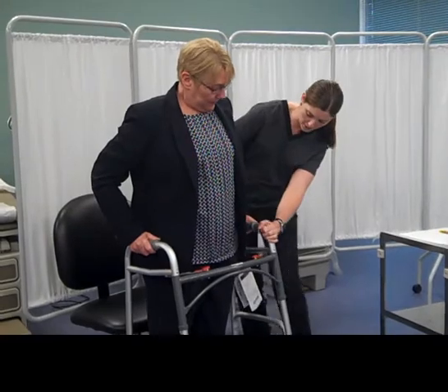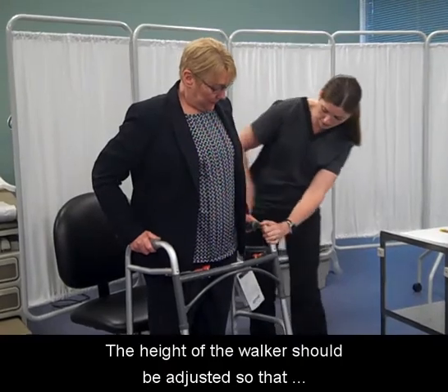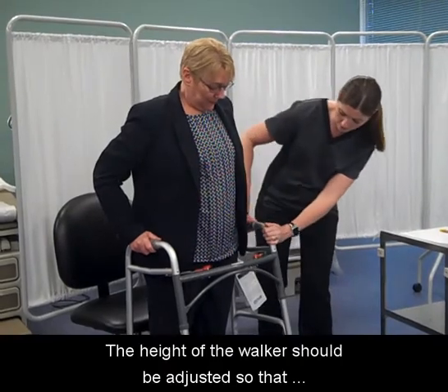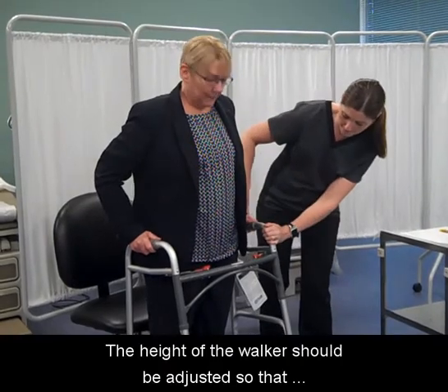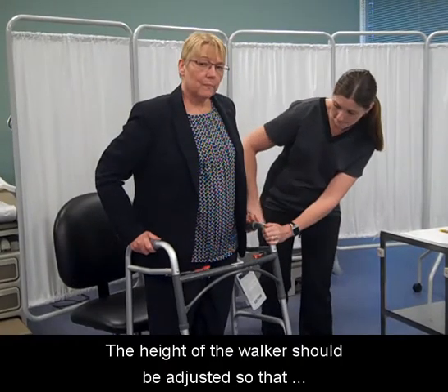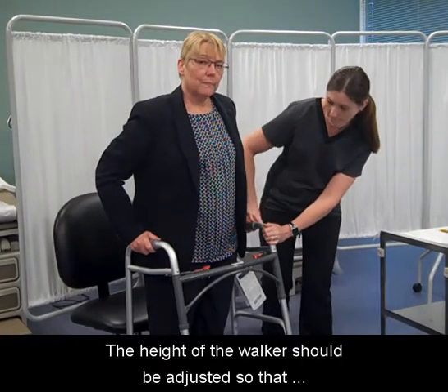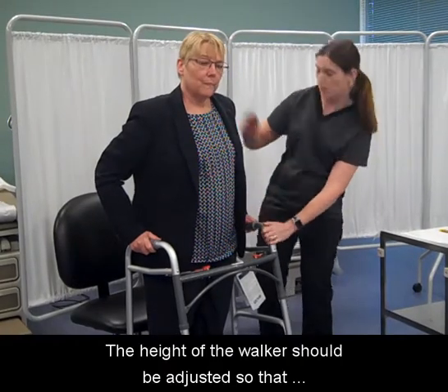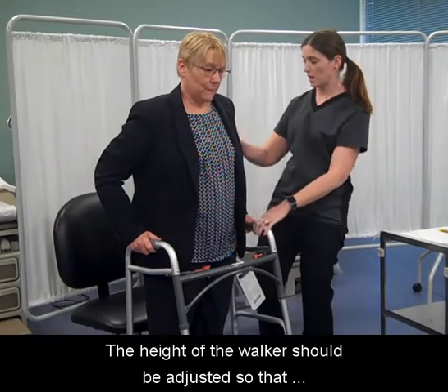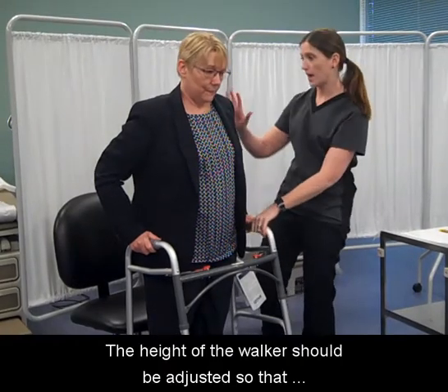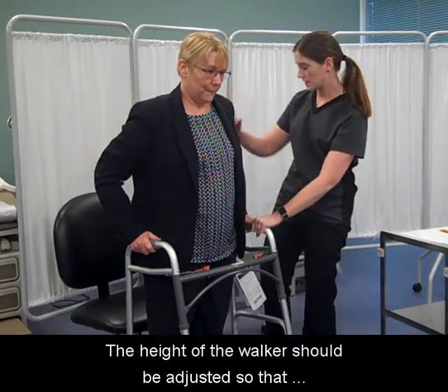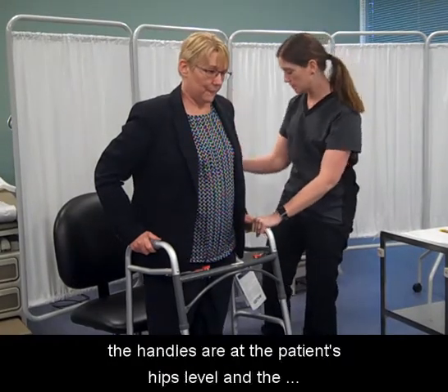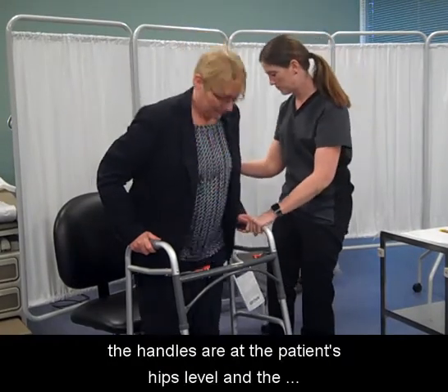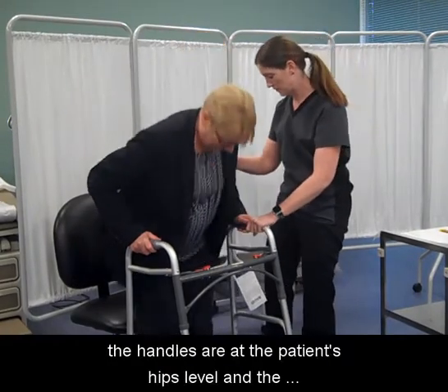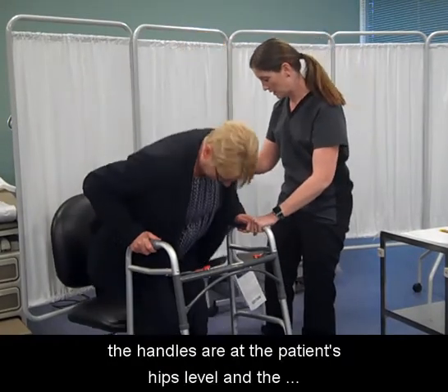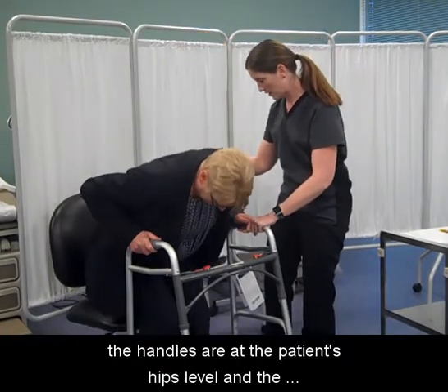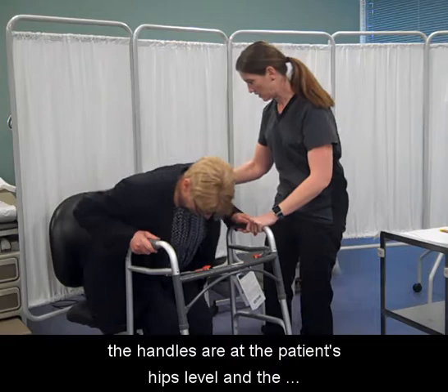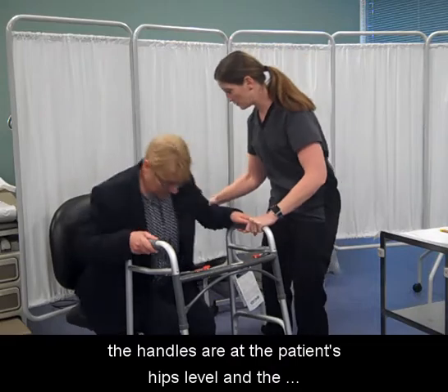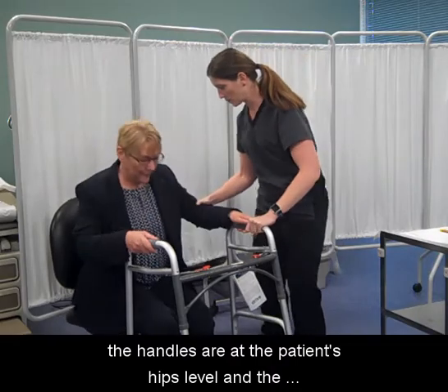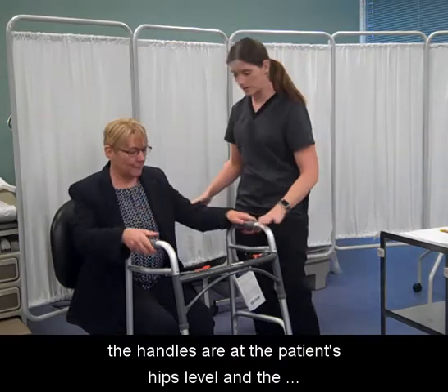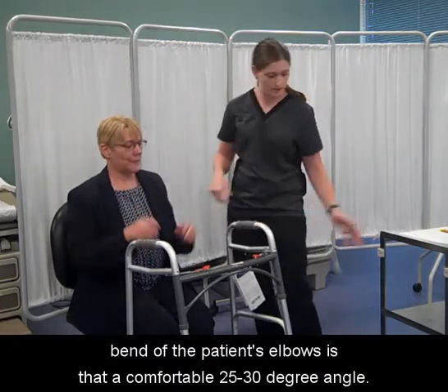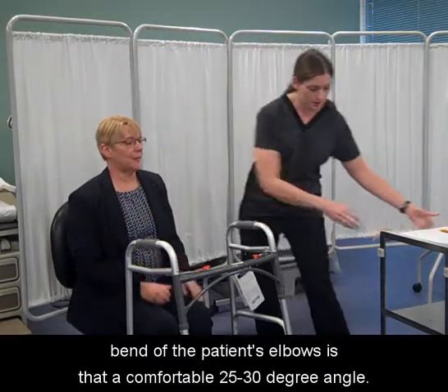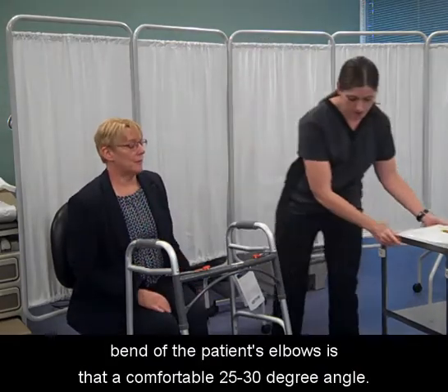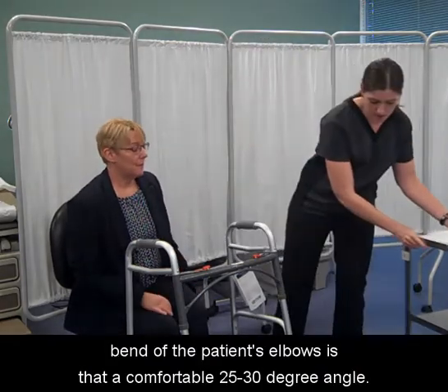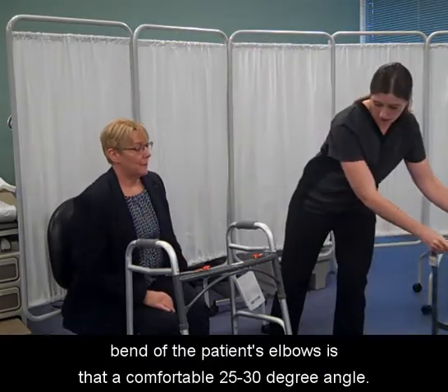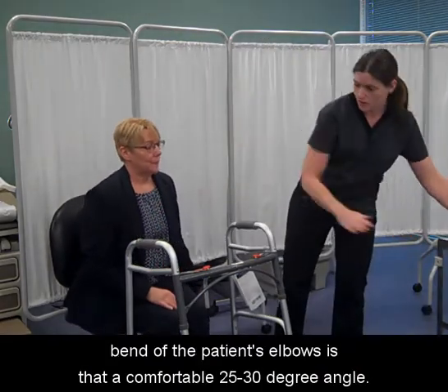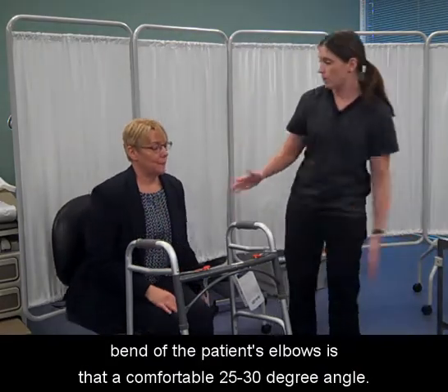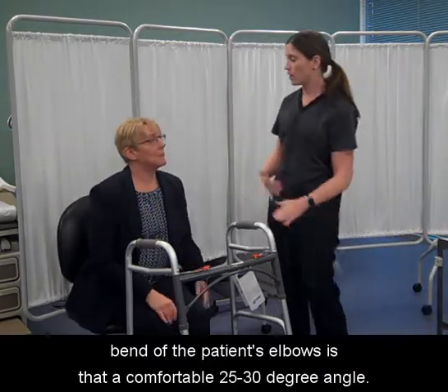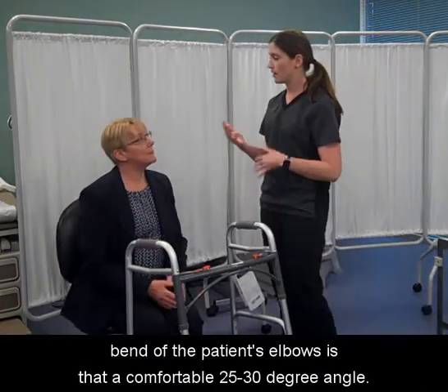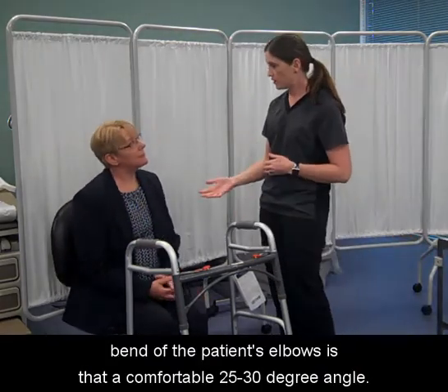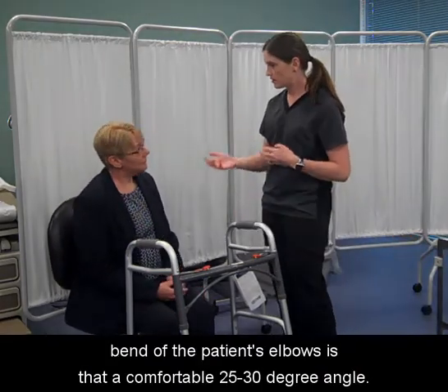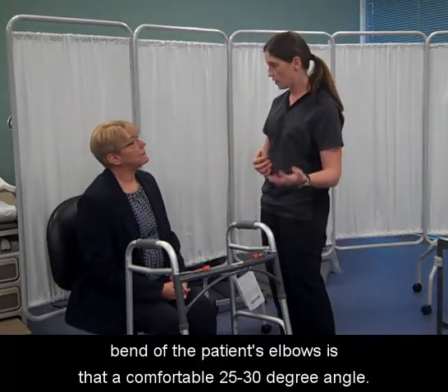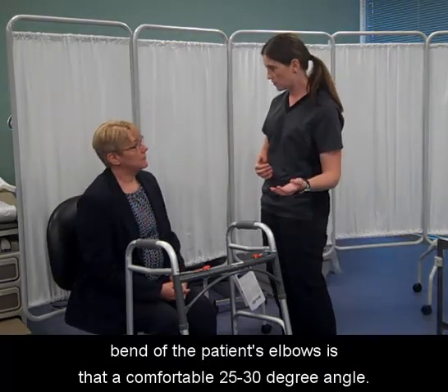The height of the walker should be adjusted so that the handles are at the patient's hip level and the bend of the patient's elbows is at a comfortable 25 to 30 degree angle.